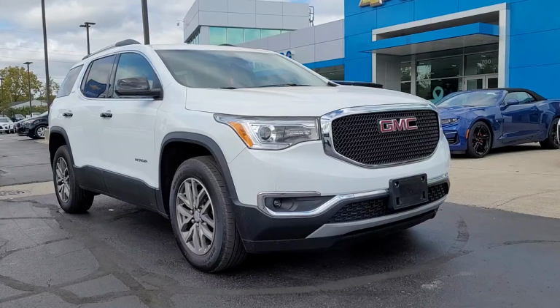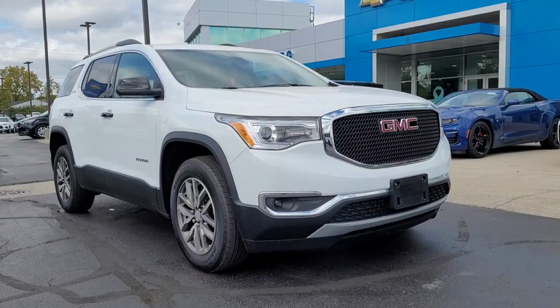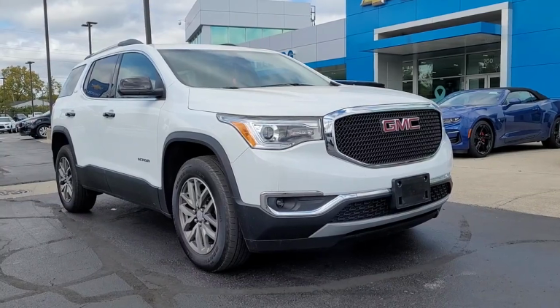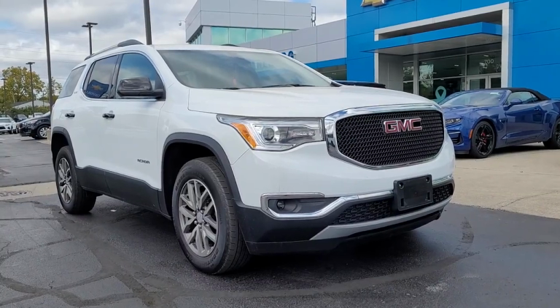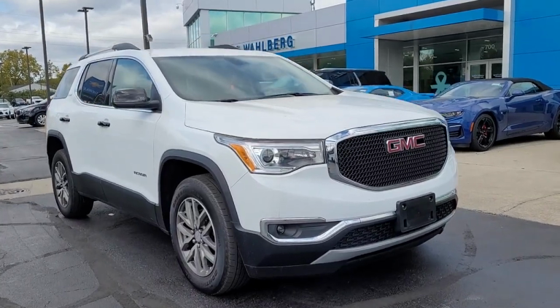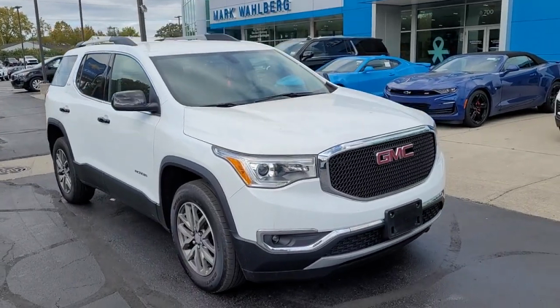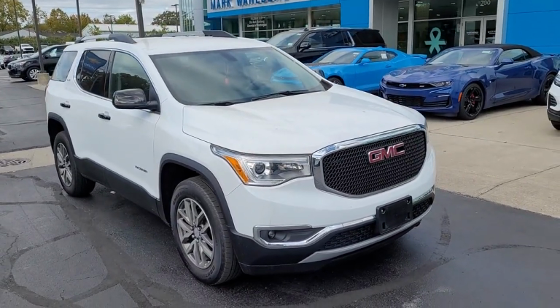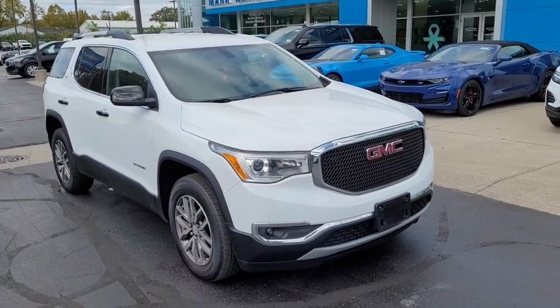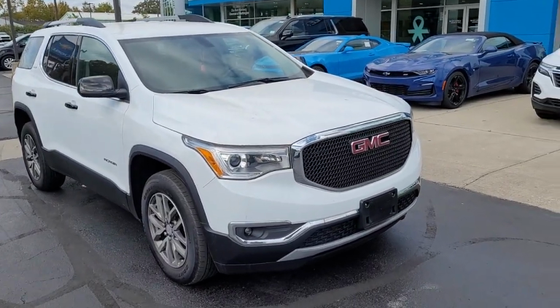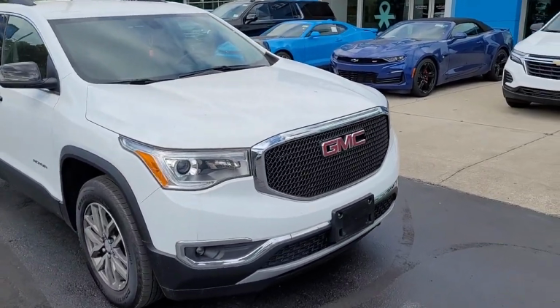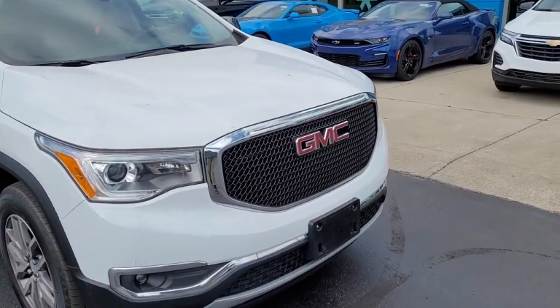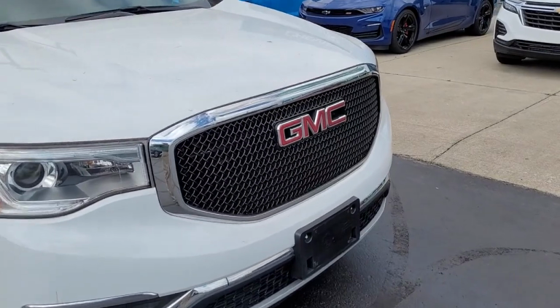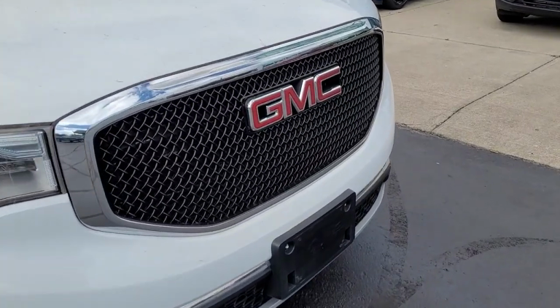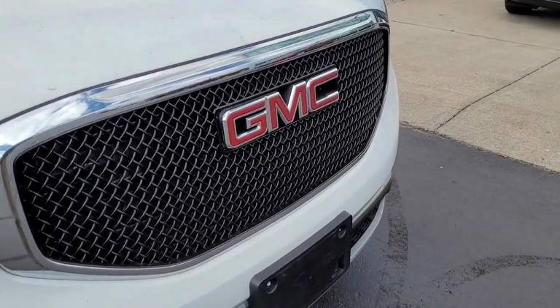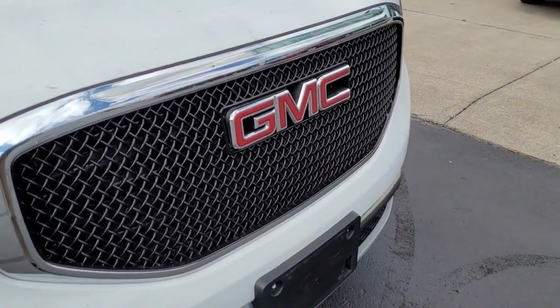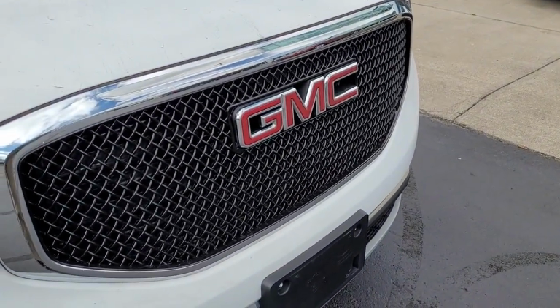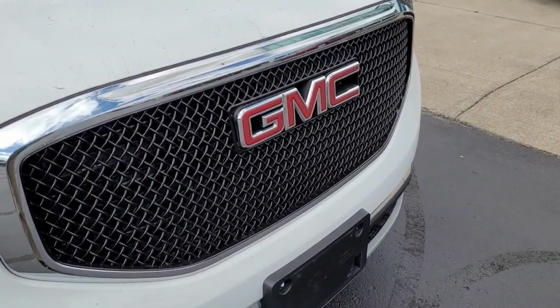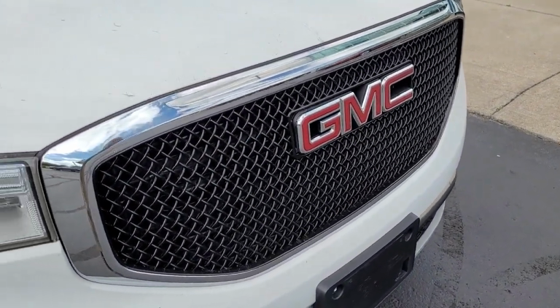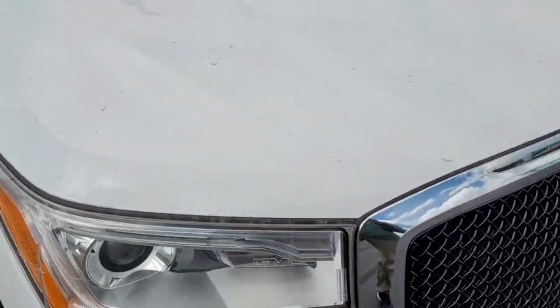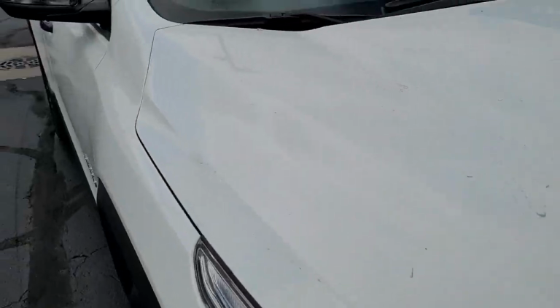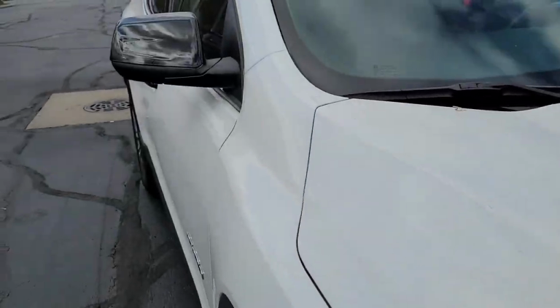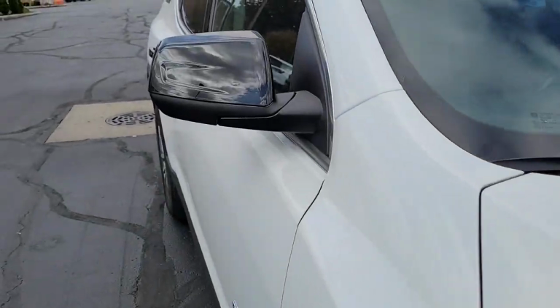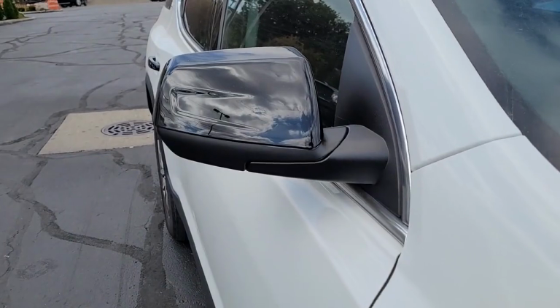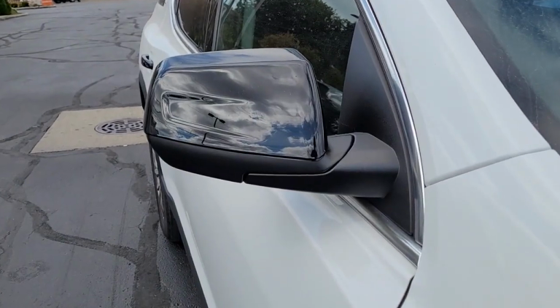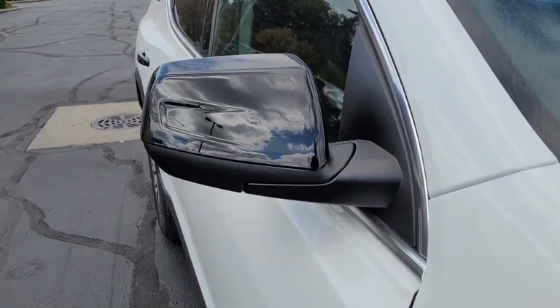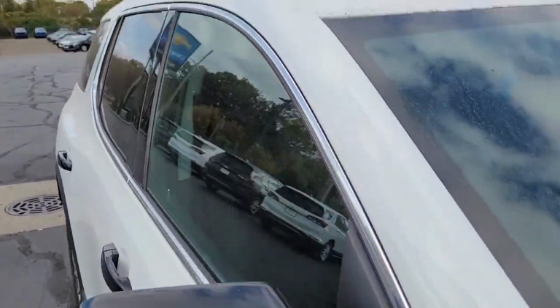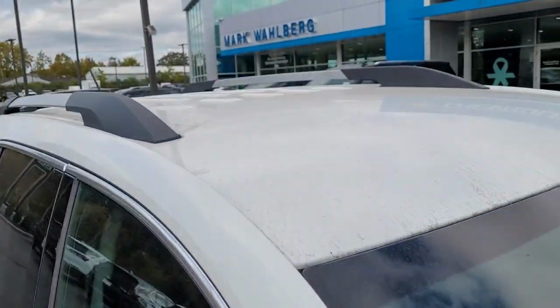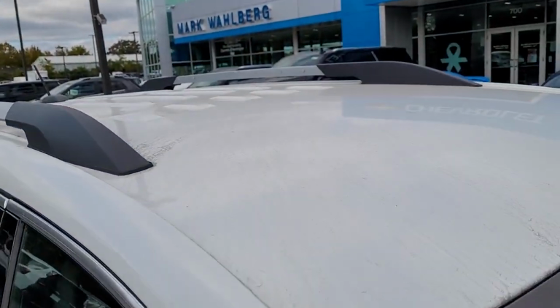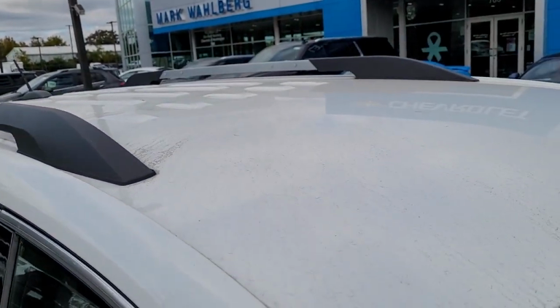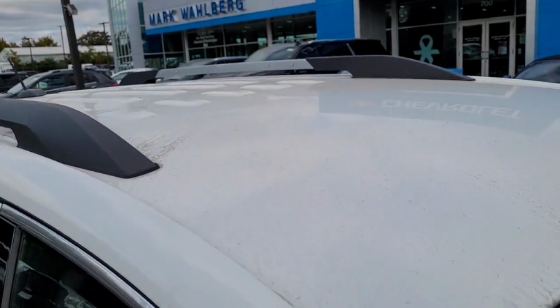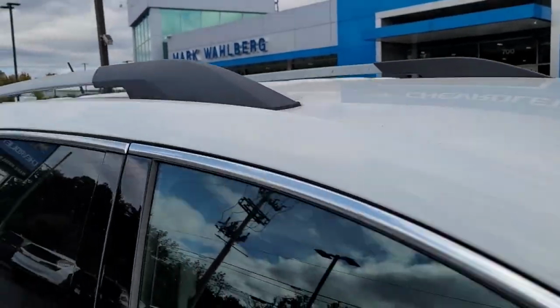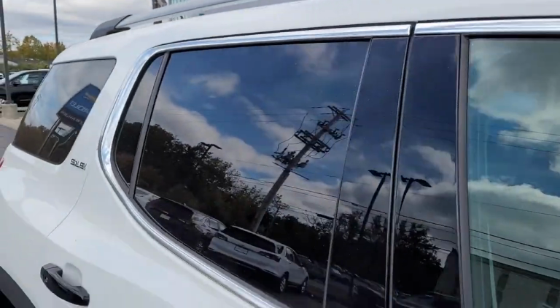Take a moment to check out the 2019 GMC Acadia. This vehicle is an outstanding buy with fewer than 60,000 miles on the odometer. Enjoy the journey in comfort and security in this well-equipped Acadia.